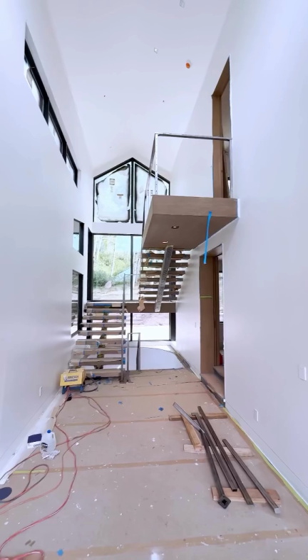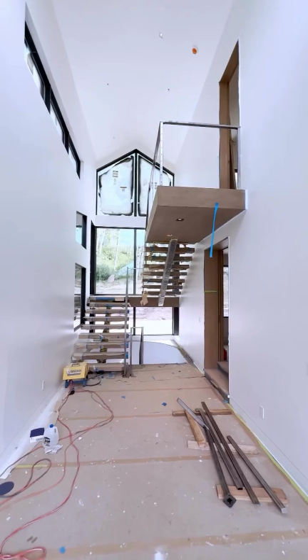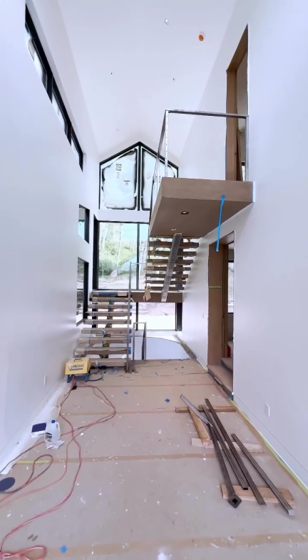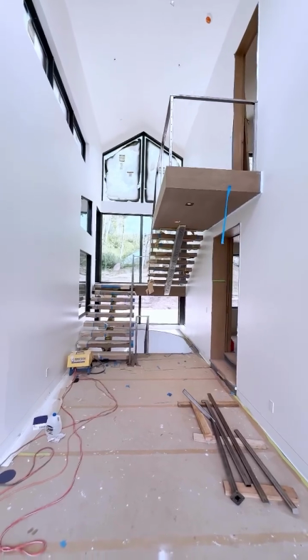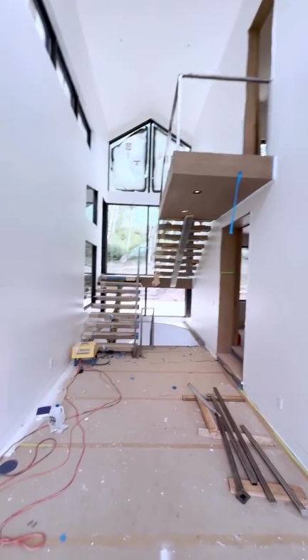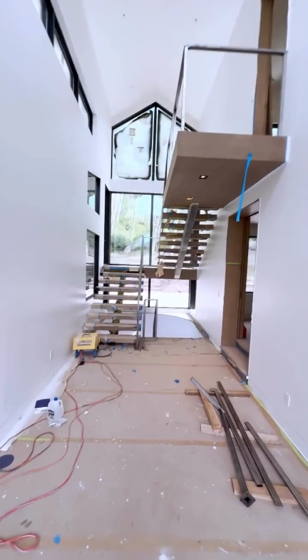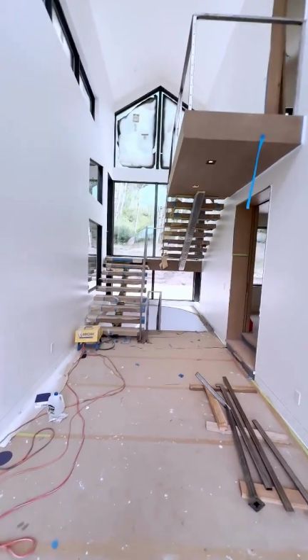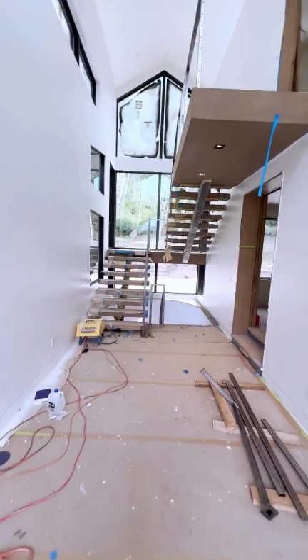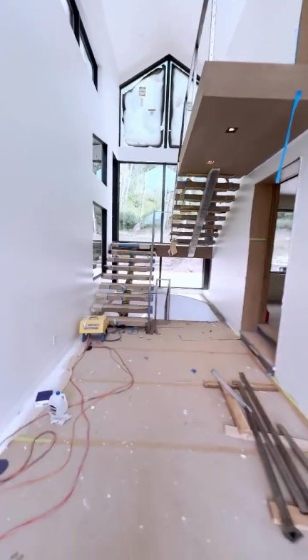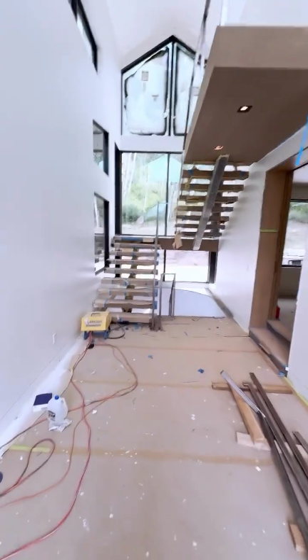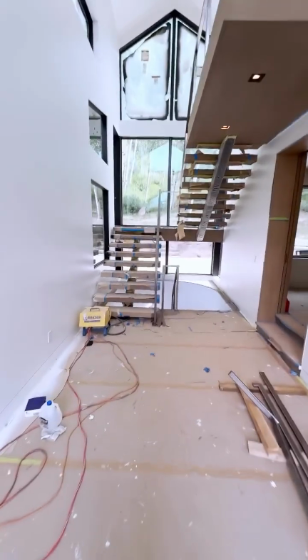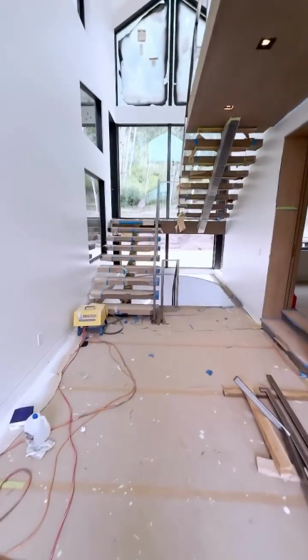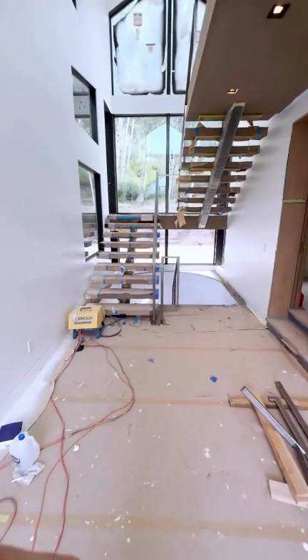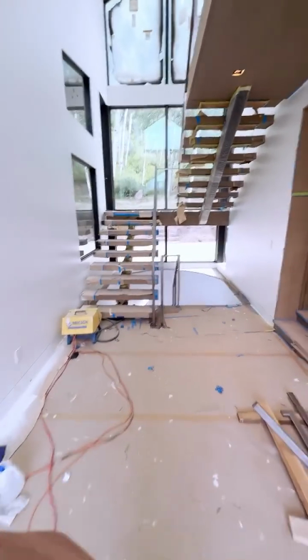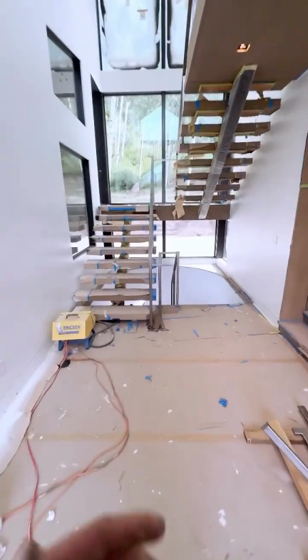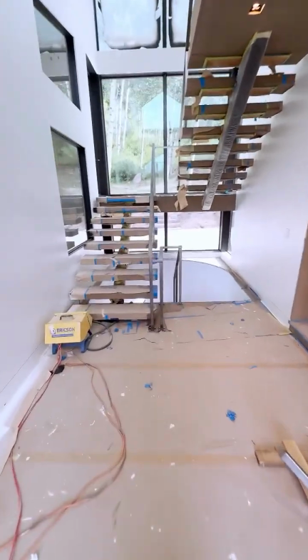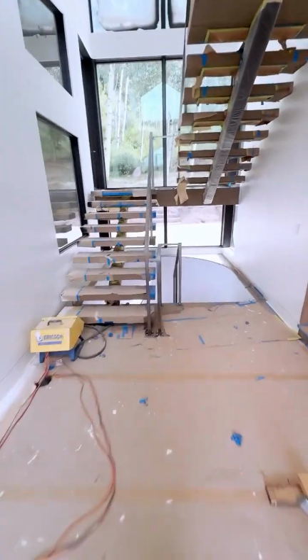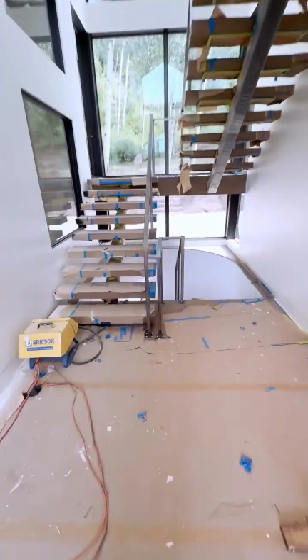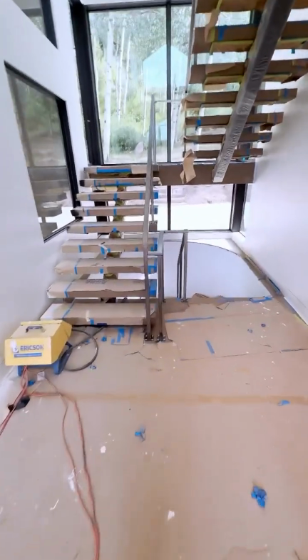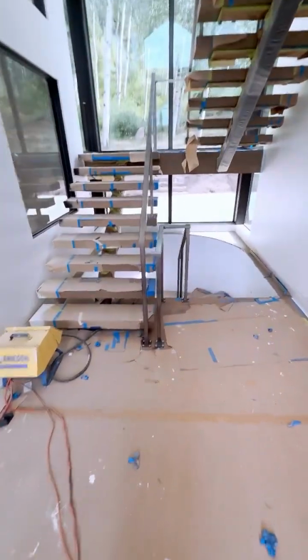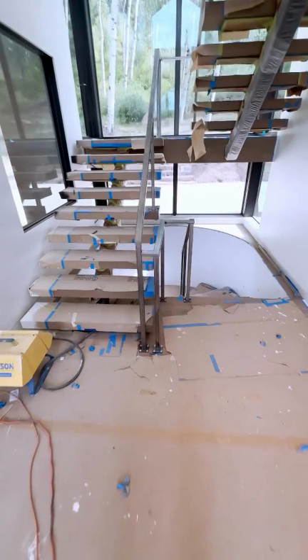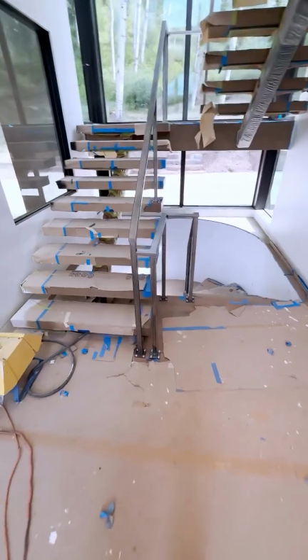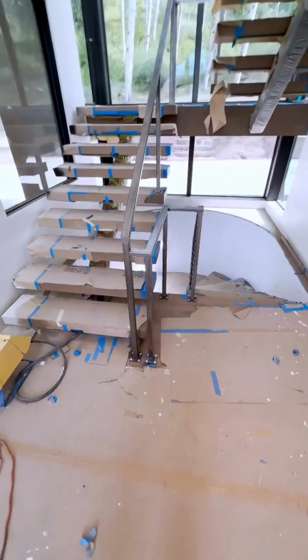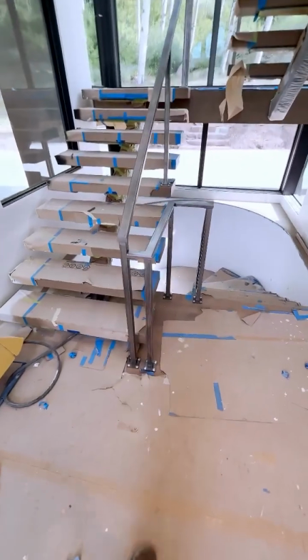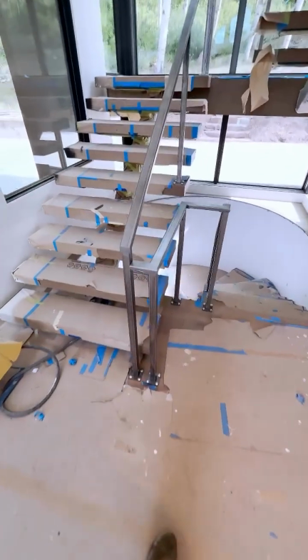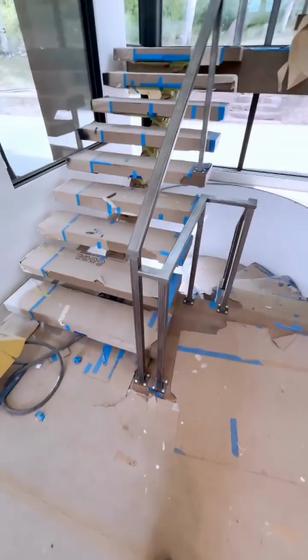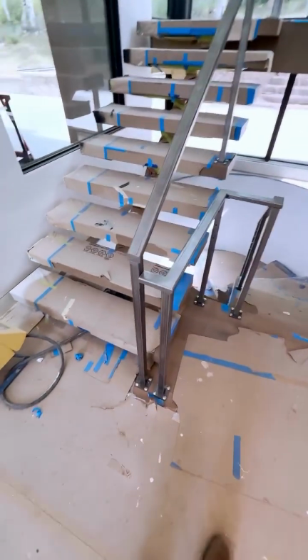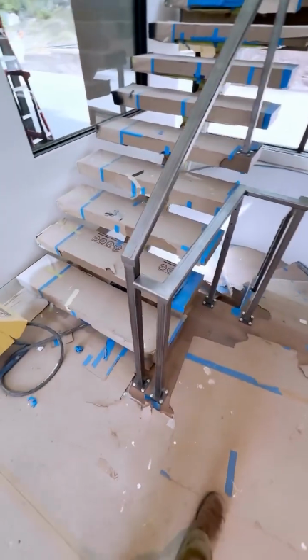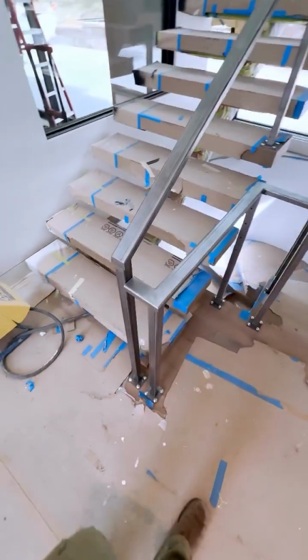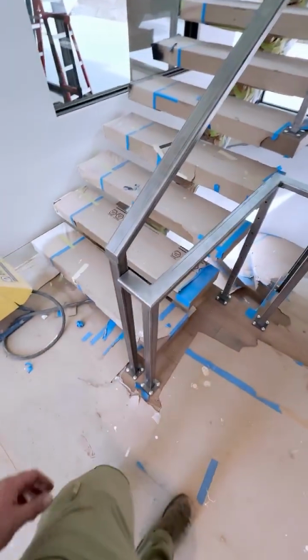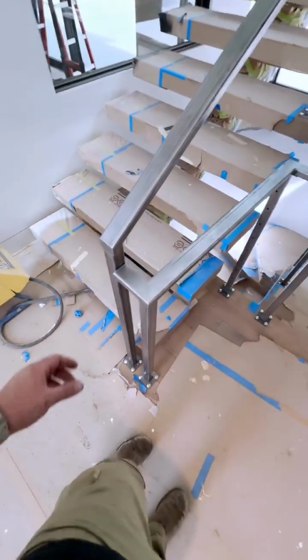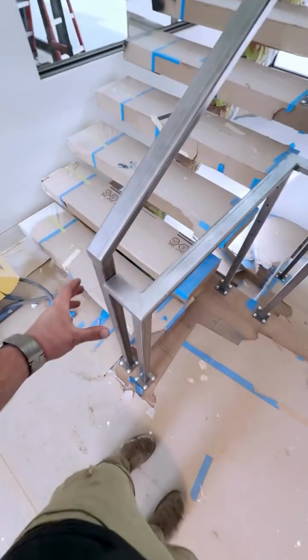Me and my brother have been installing this cable rail on the set of stairs we built and it's nothing too crazy — it's a pretty simple cable rail.